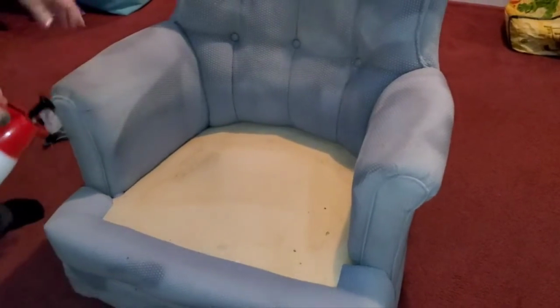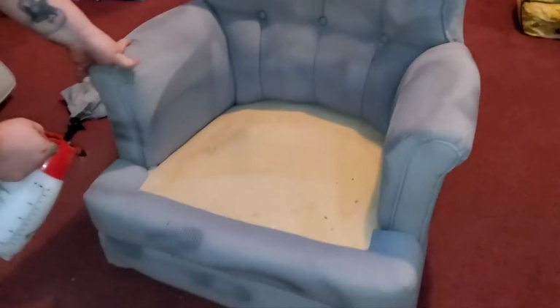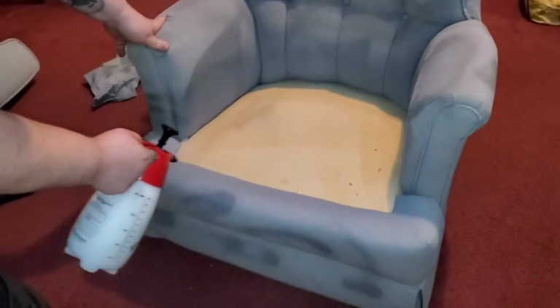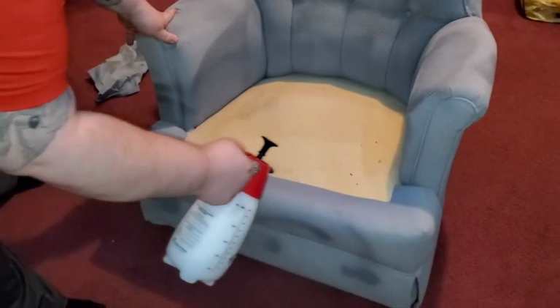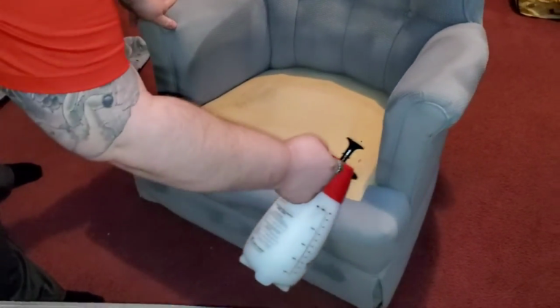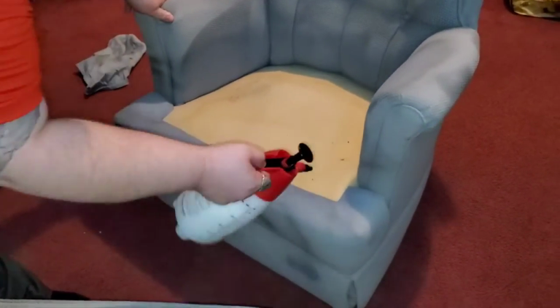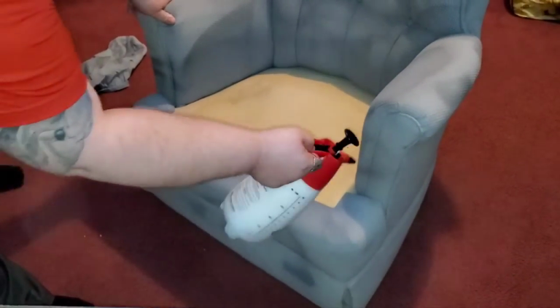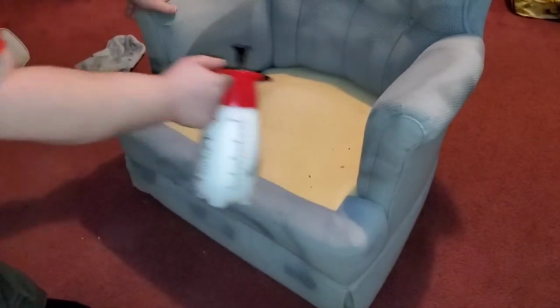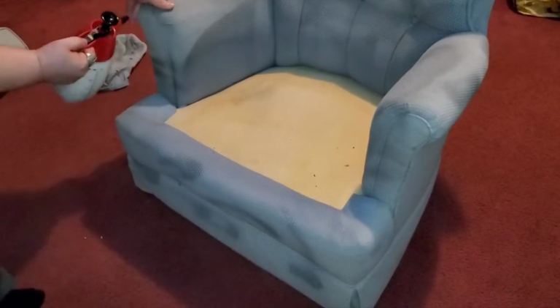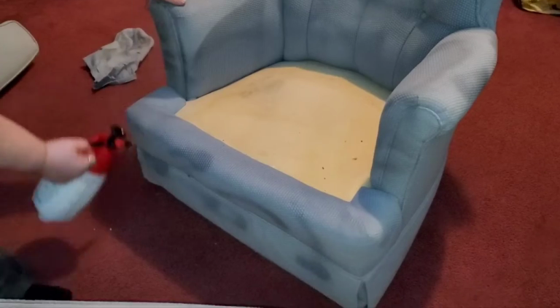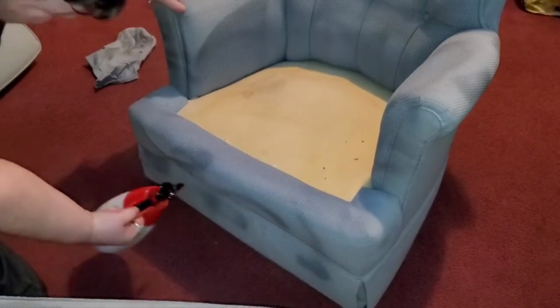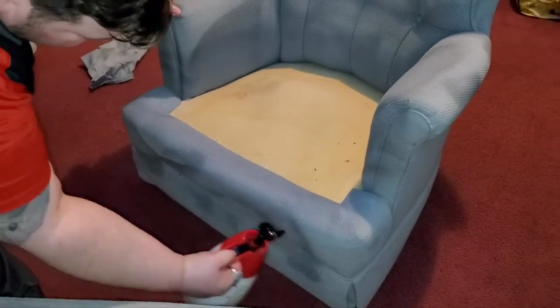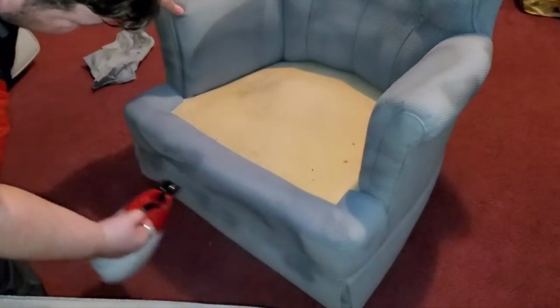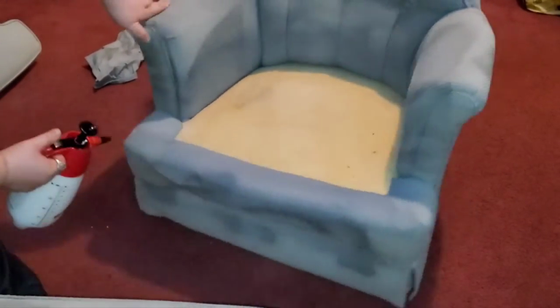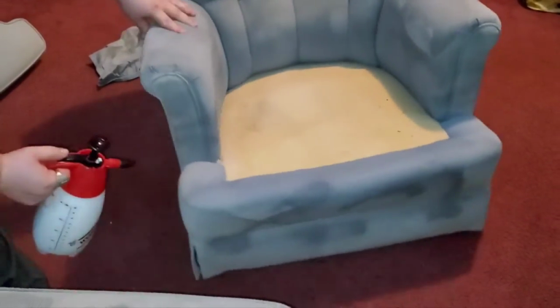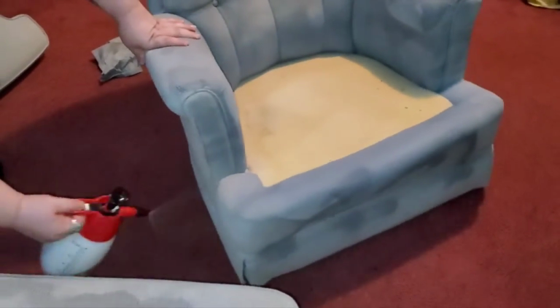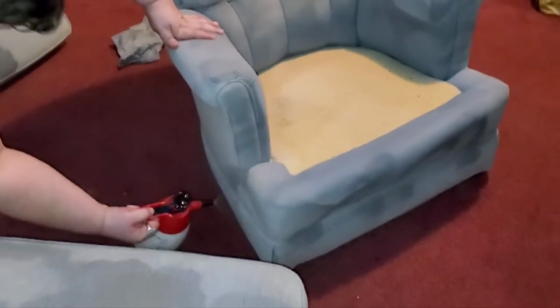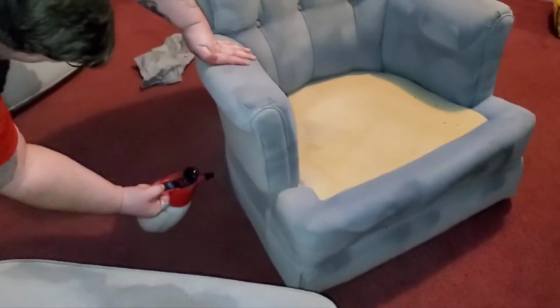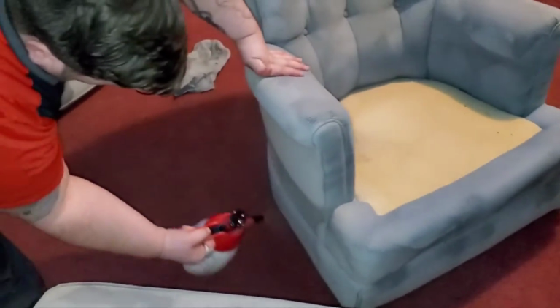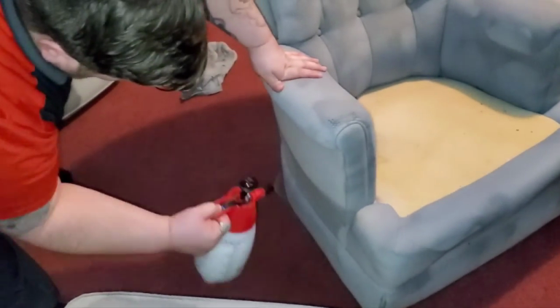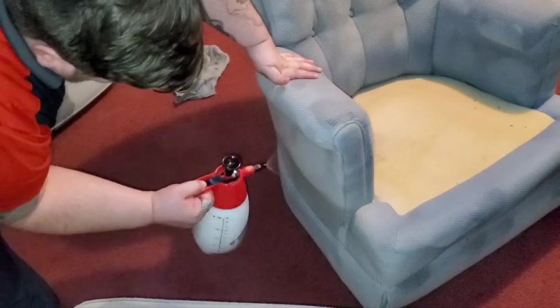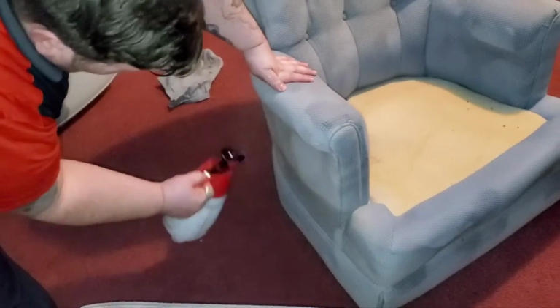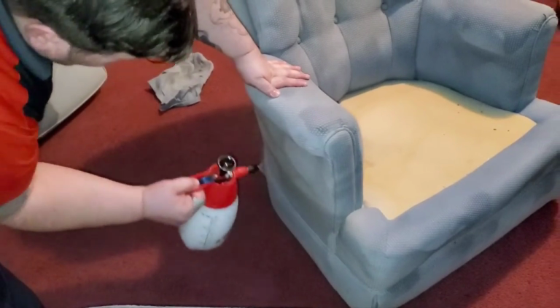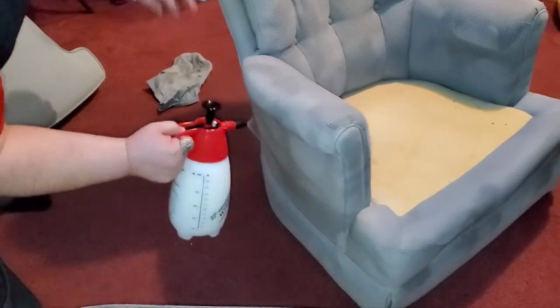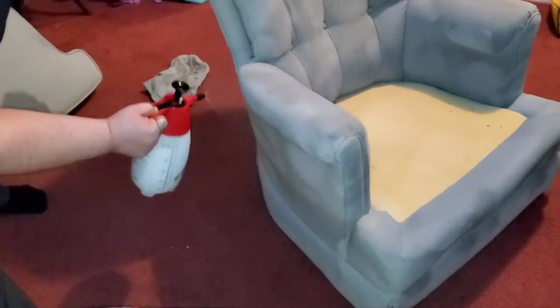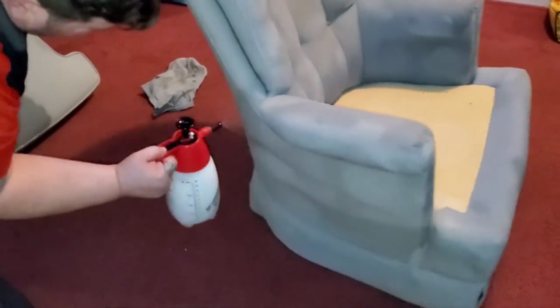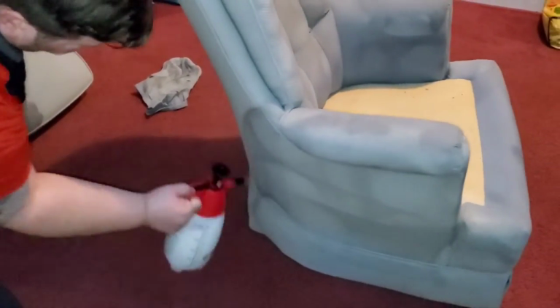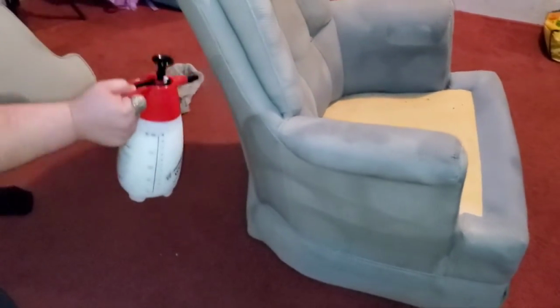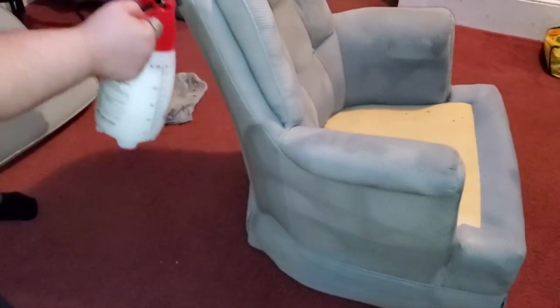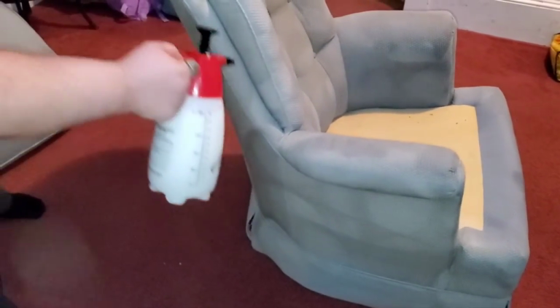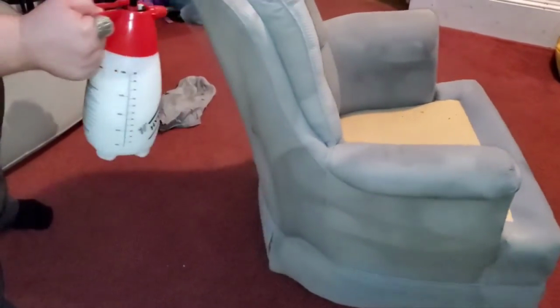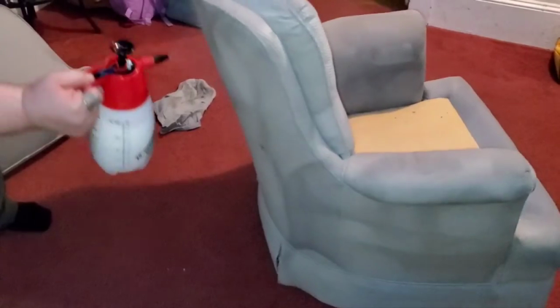It is worth noting that these chairs were already vacuumed ahead of time. That's another step that we do — just make sure we get all the dust particles and everything out as much as possible. It just makes things a little less work.